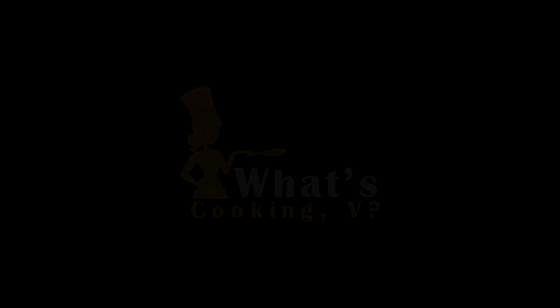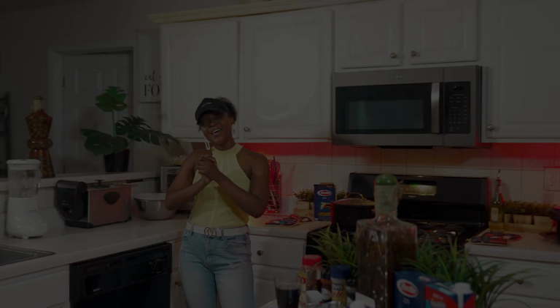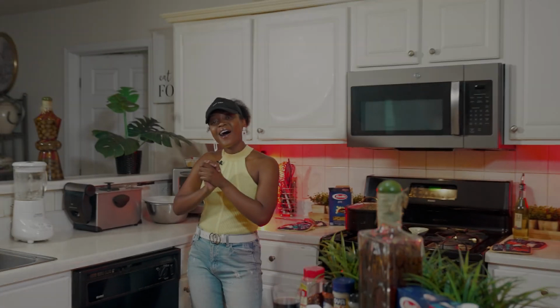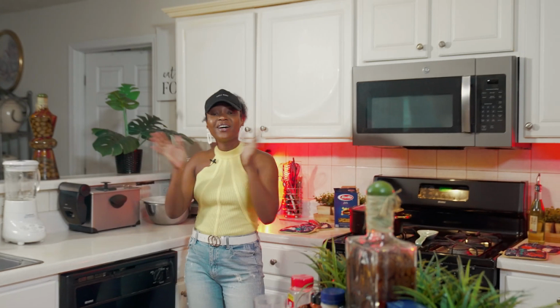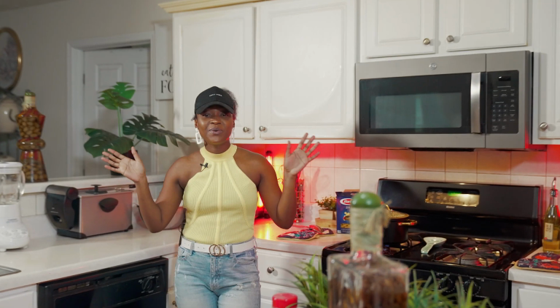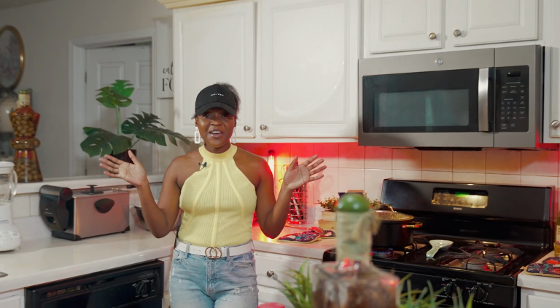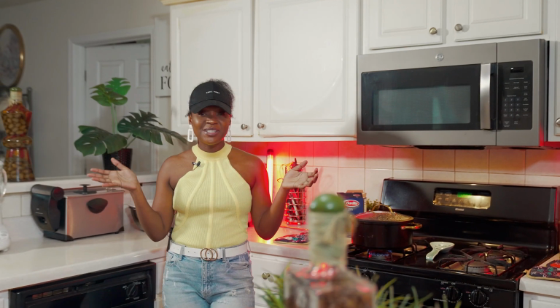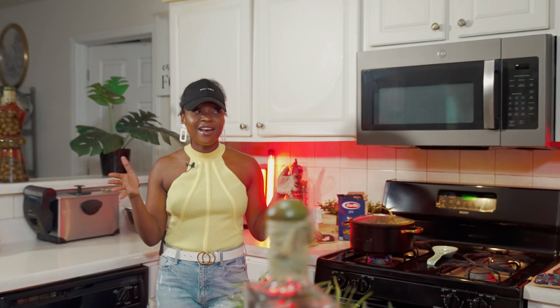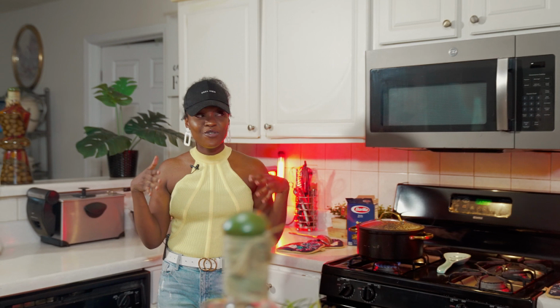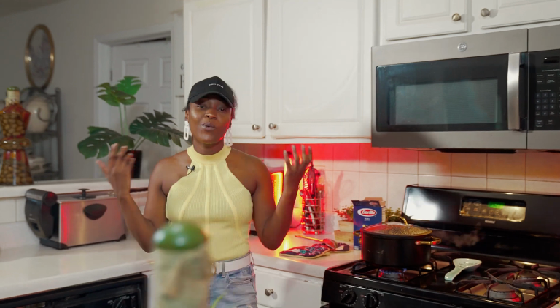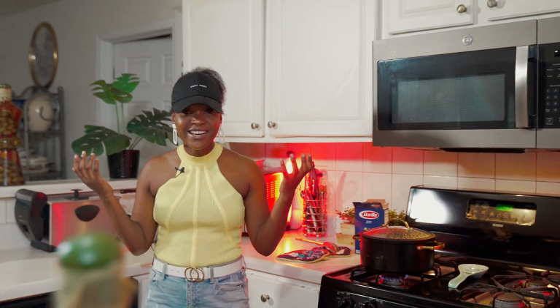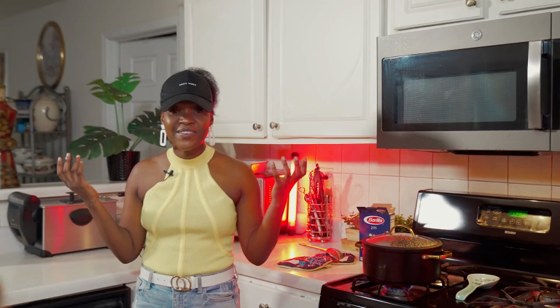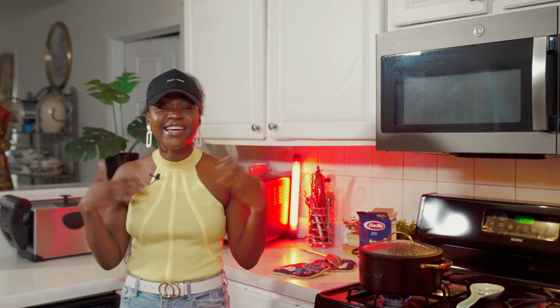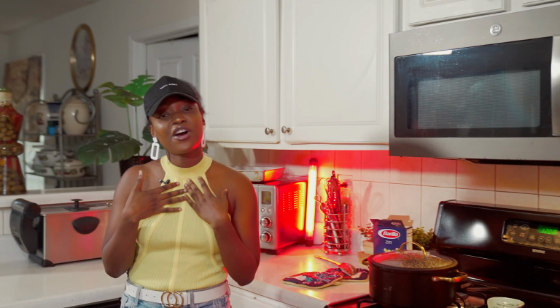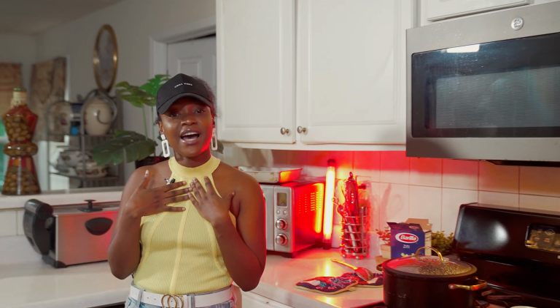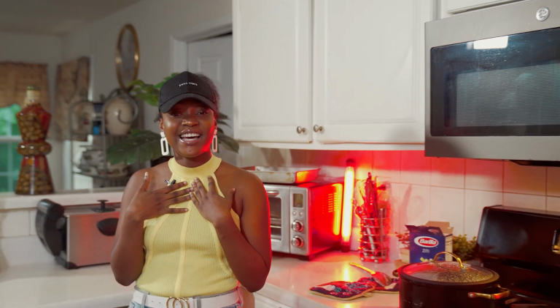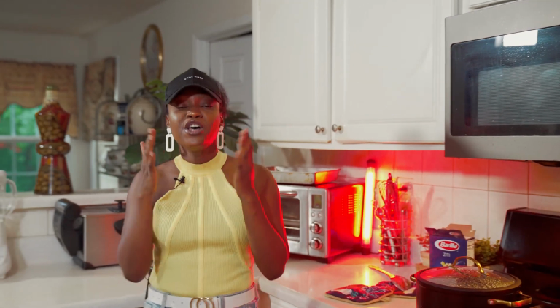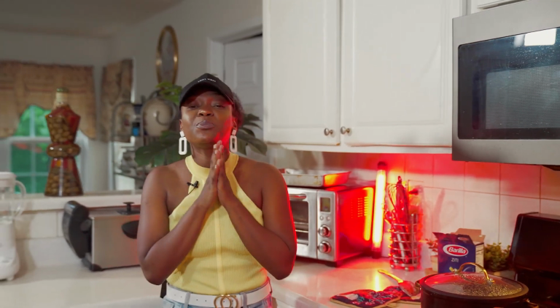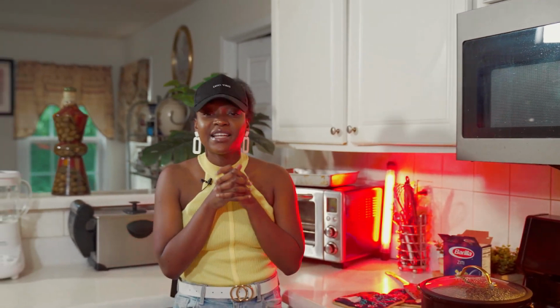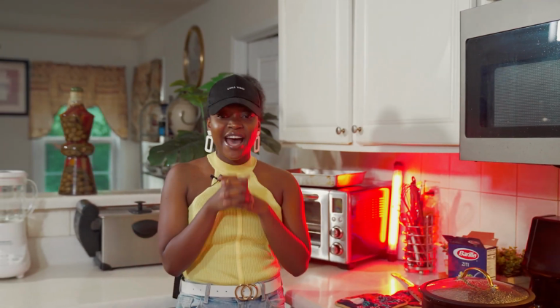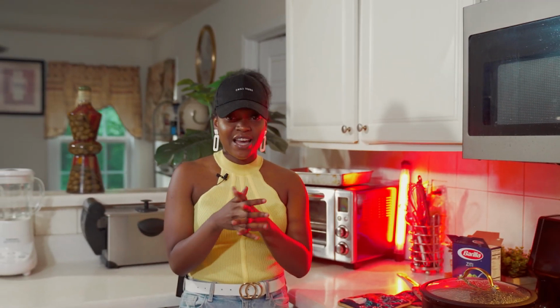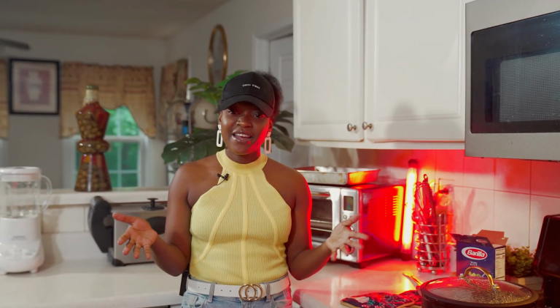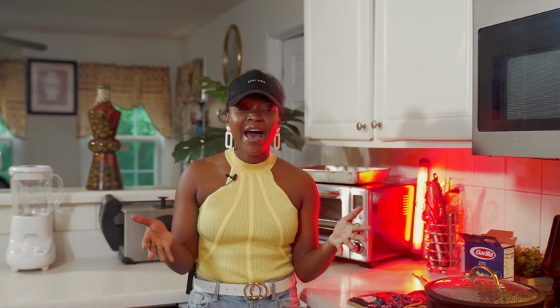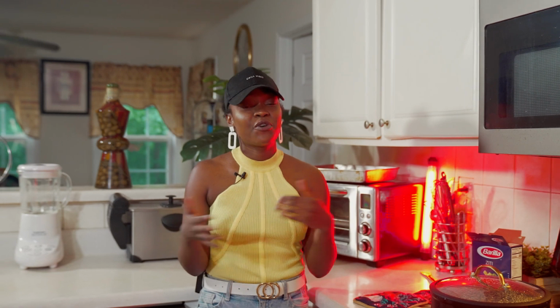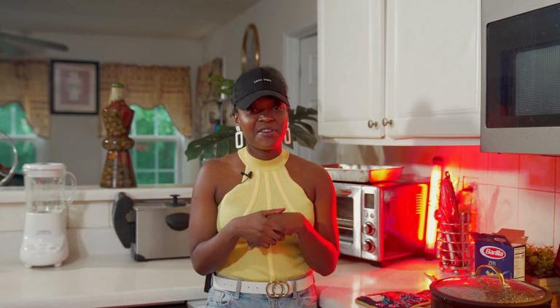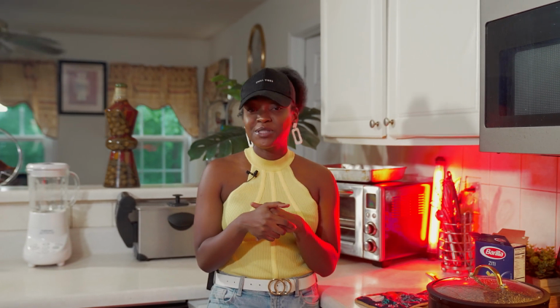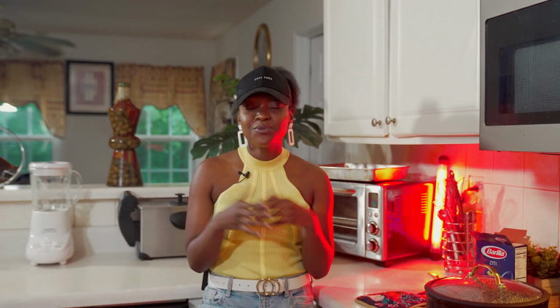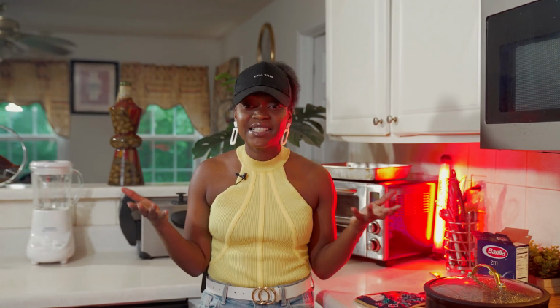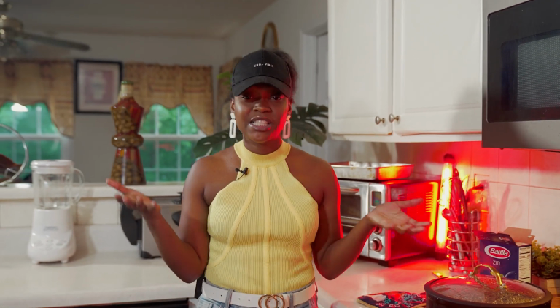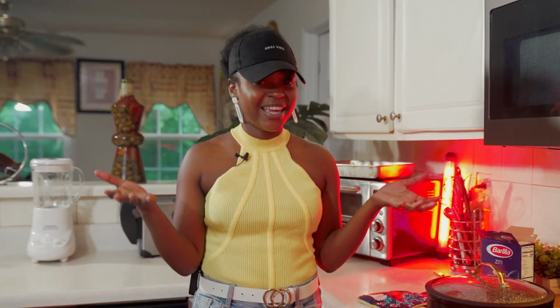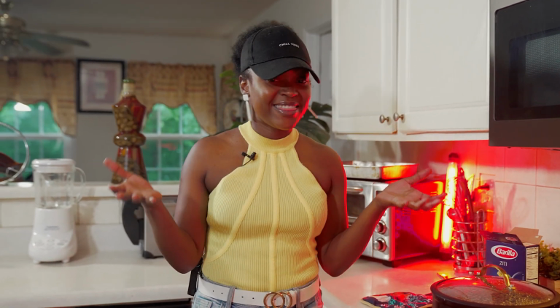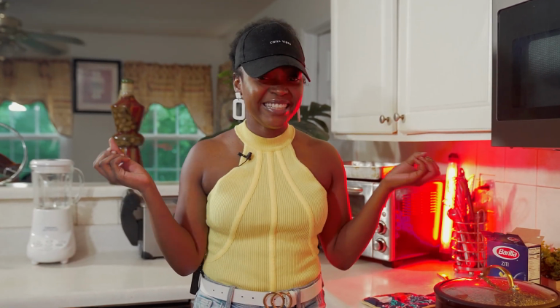What's up, y'all? Welcome to another episode of What's Cooking V. It's your girl, Vakanya. Super excited to have you guys here back for another episode to really see what's cooking on the menu.